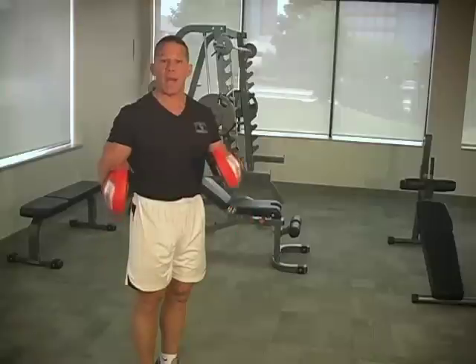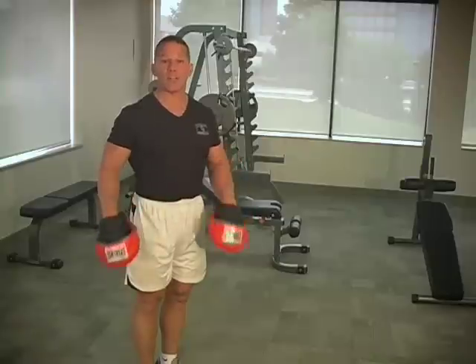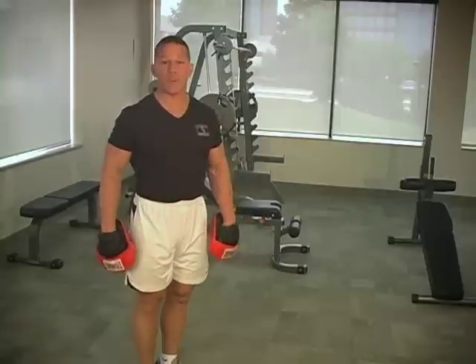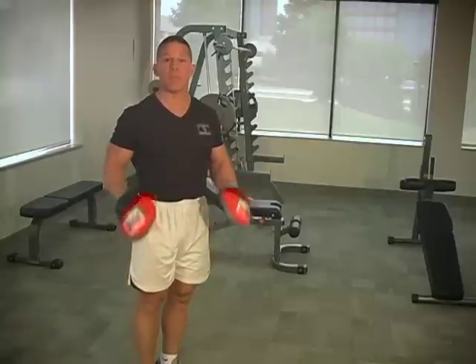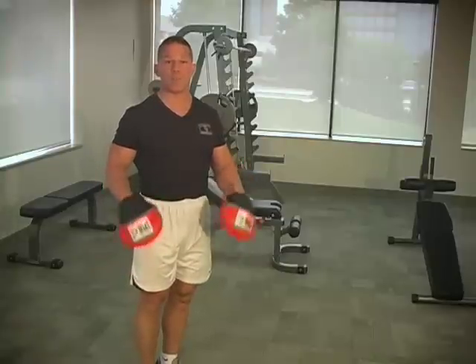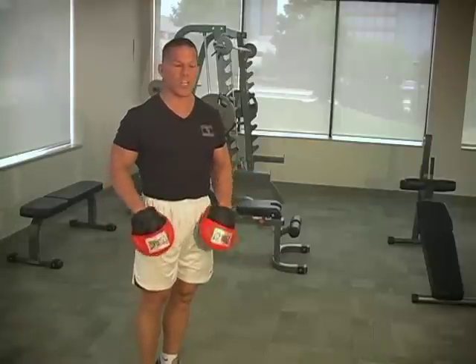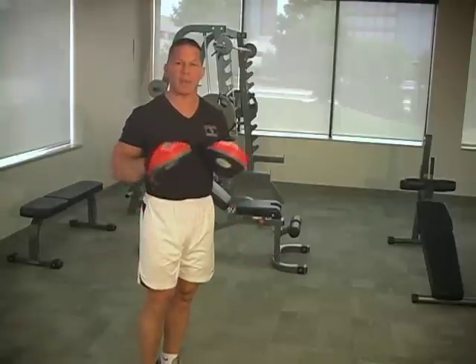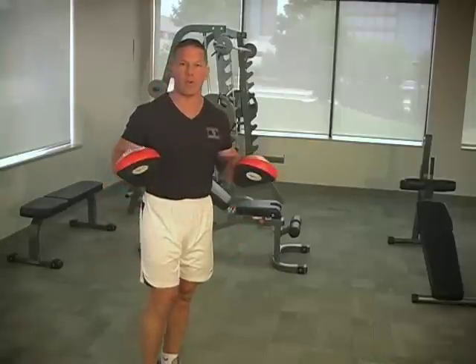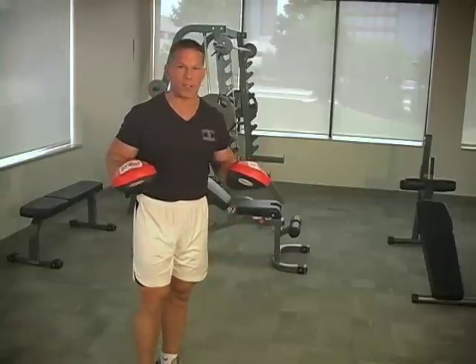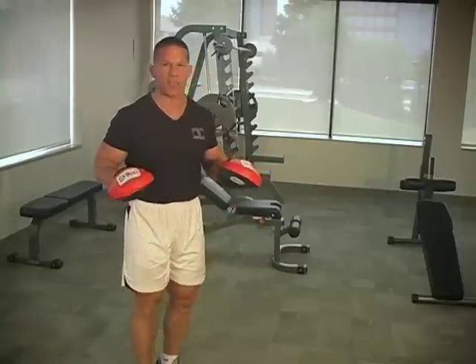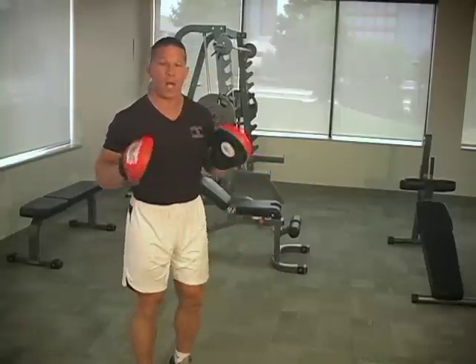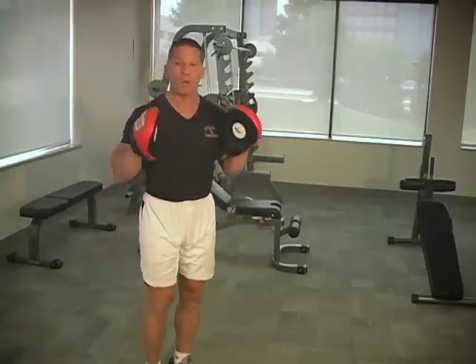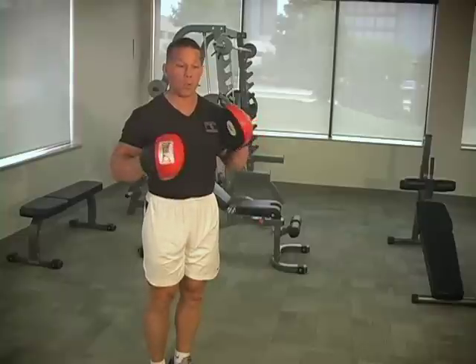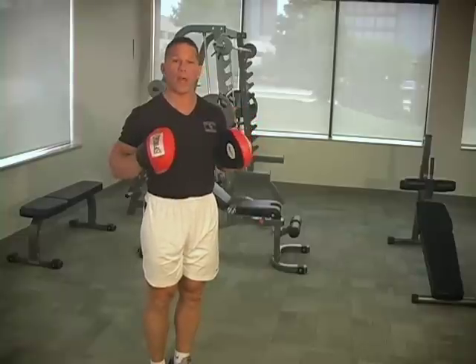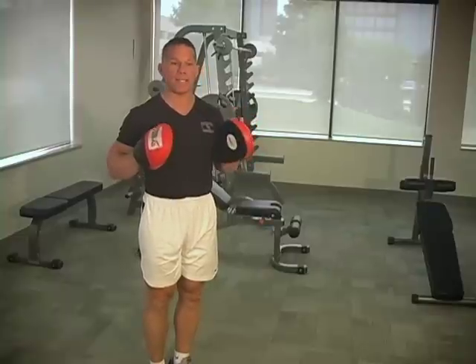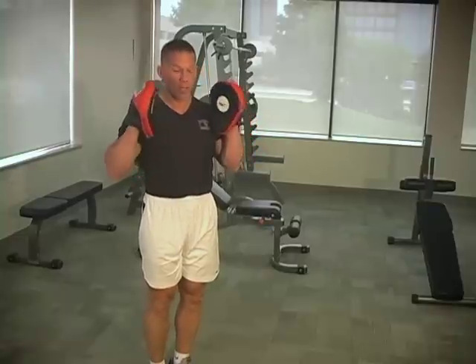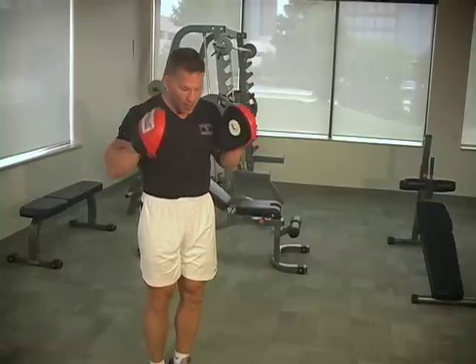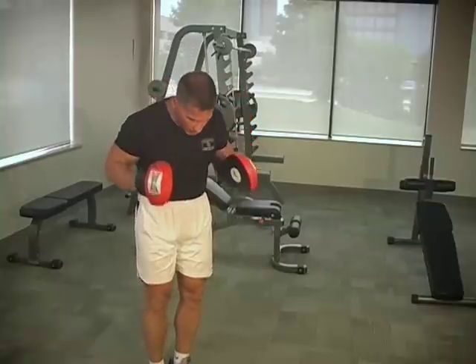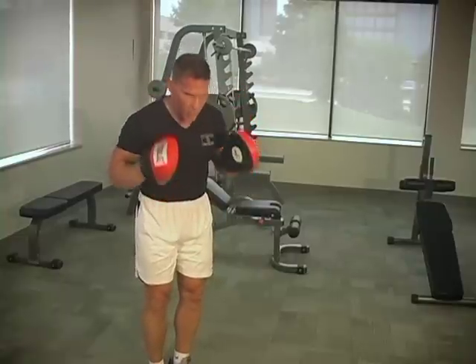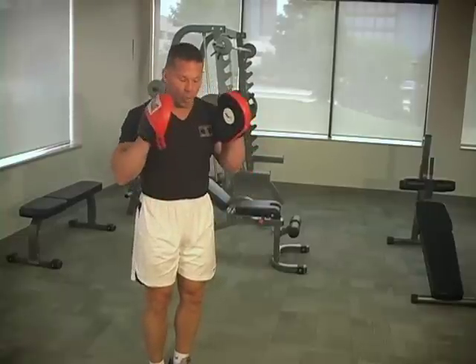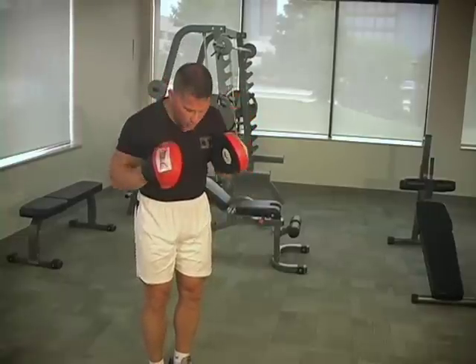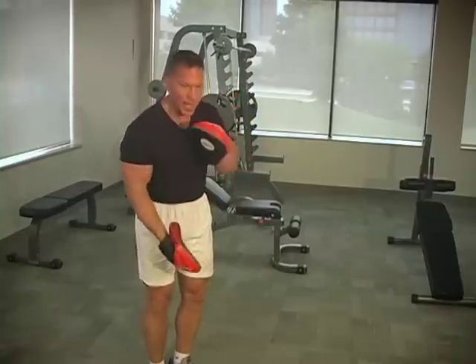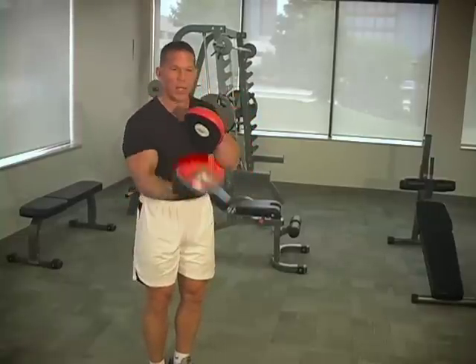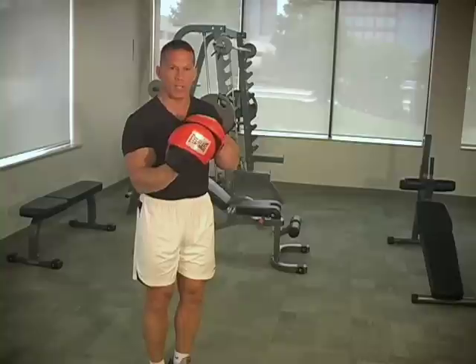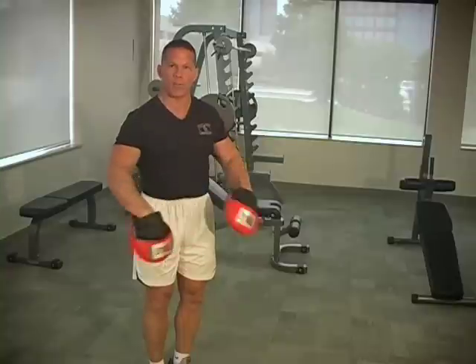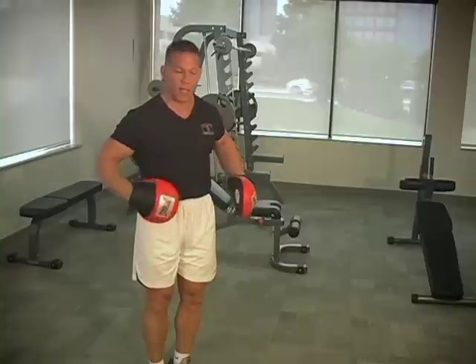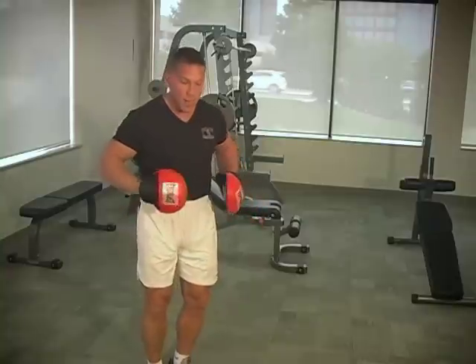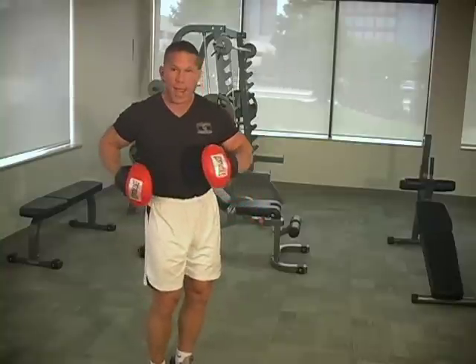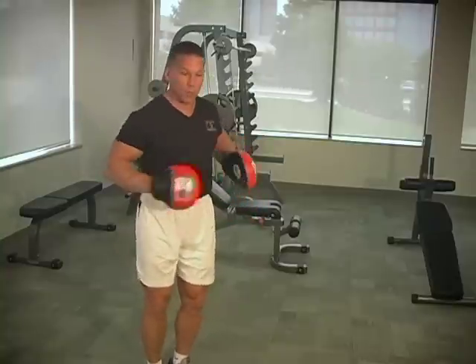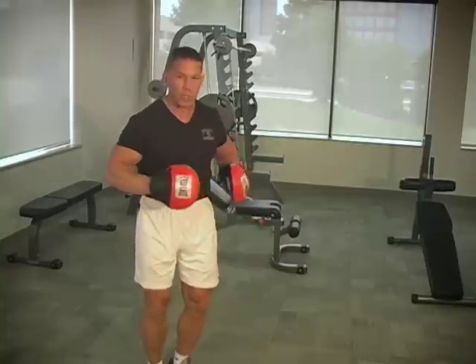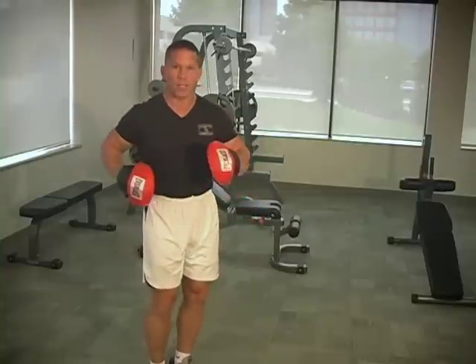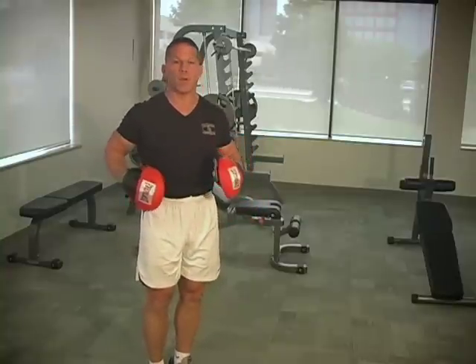And now we have an exercise for your abs: Boxer's Punch. It's an absolutely great exercise for abs. Most people work their abs to death in this line of motion, doing crunches and doing leg raises. But what they forget is that the abs and obliques also work in this line of motion.